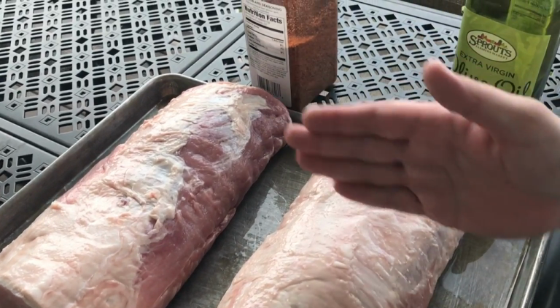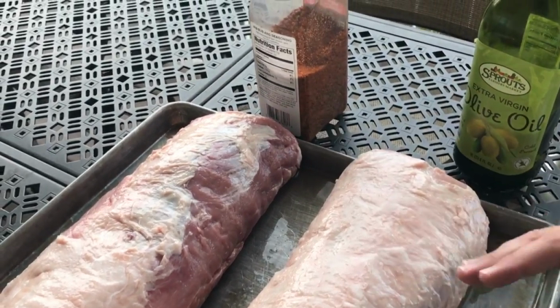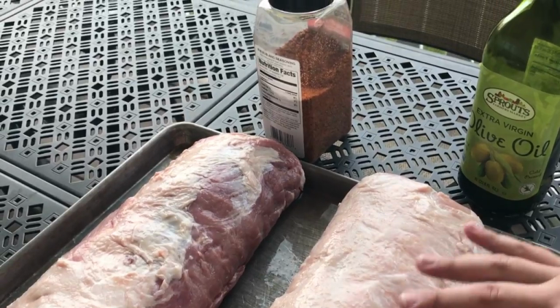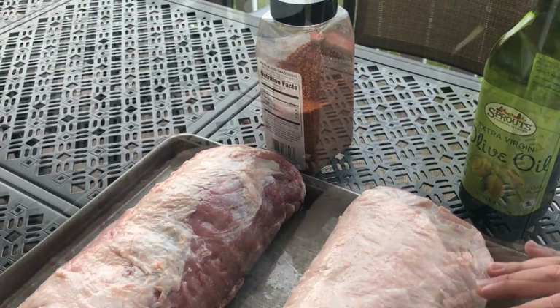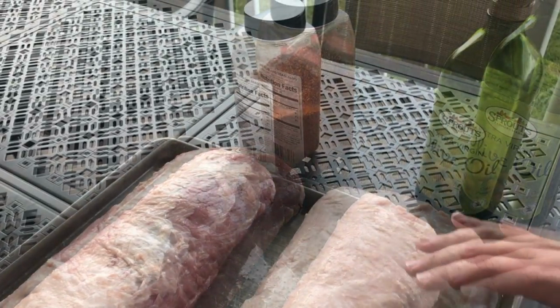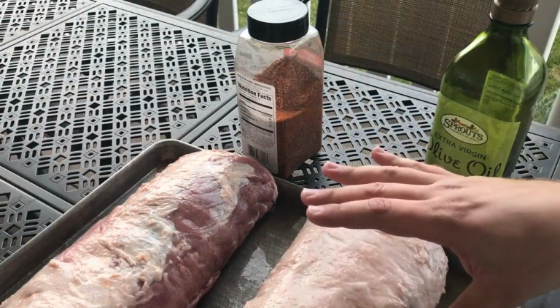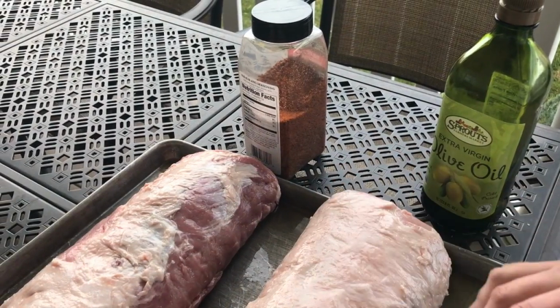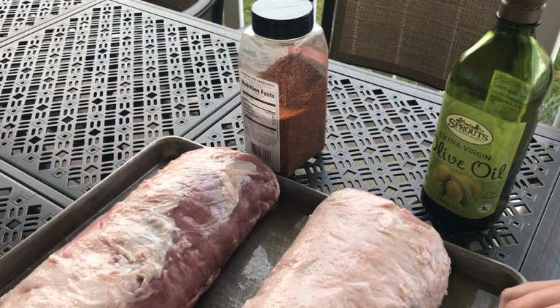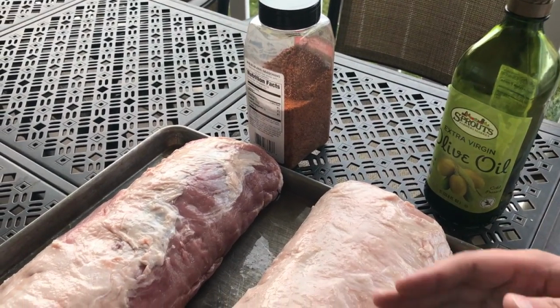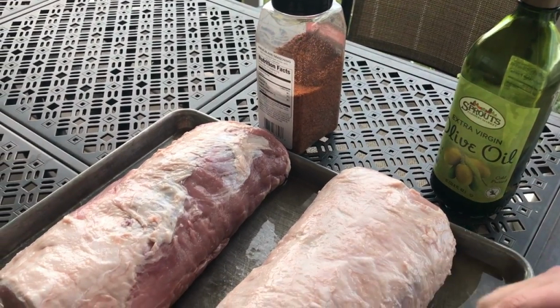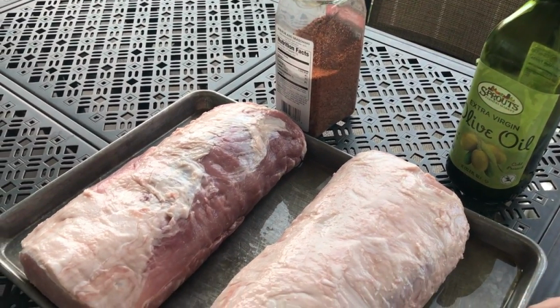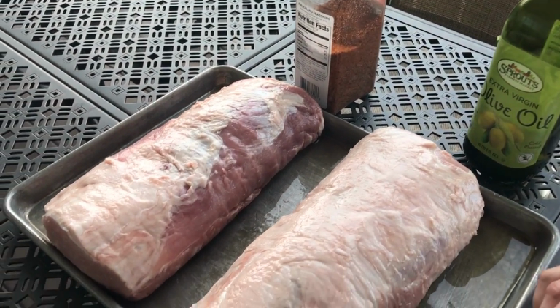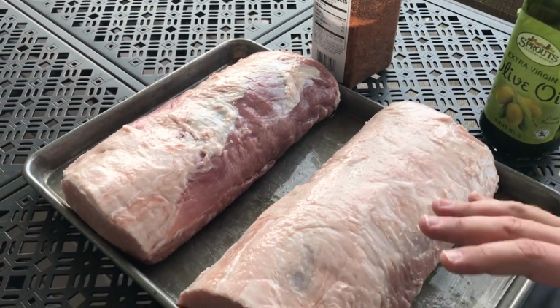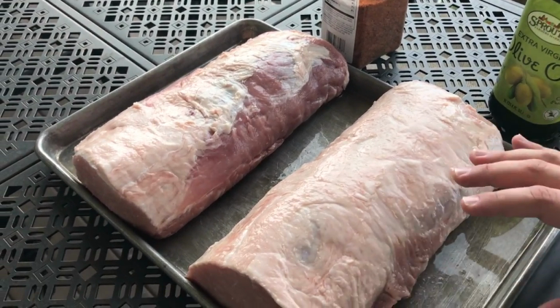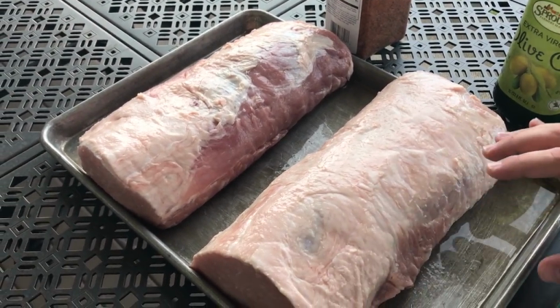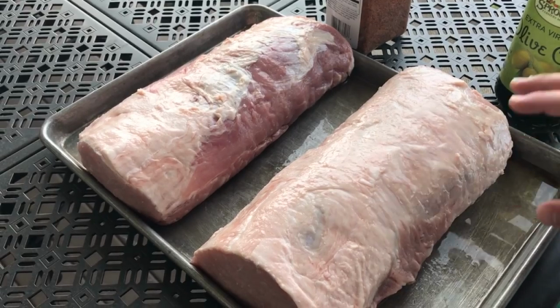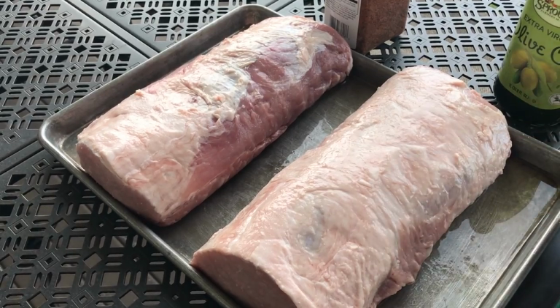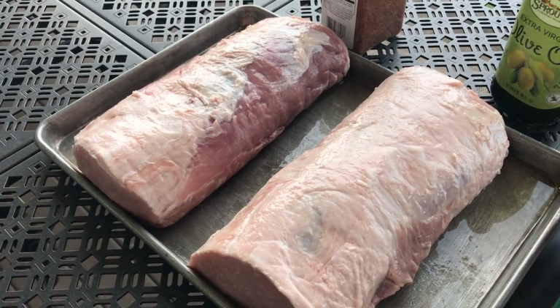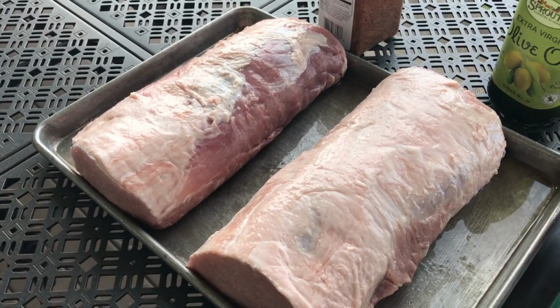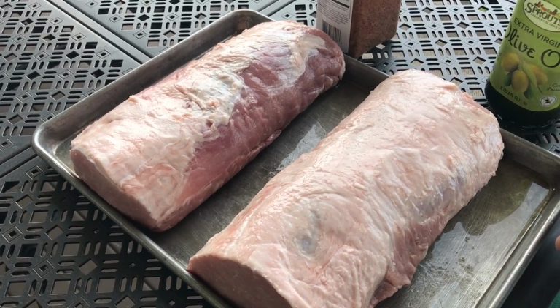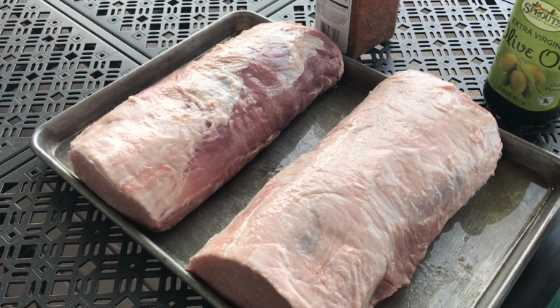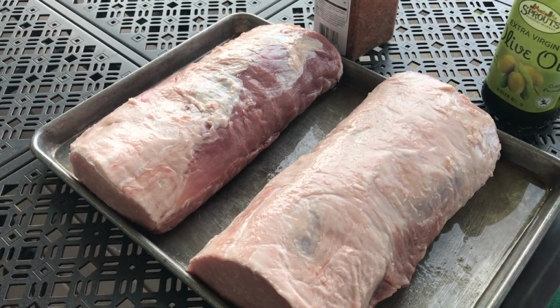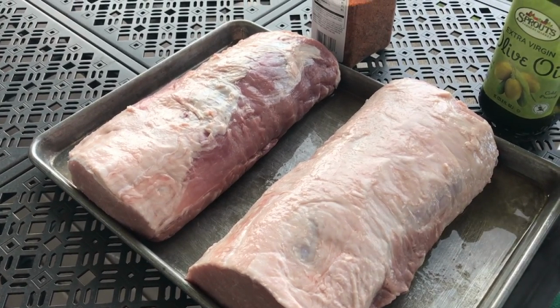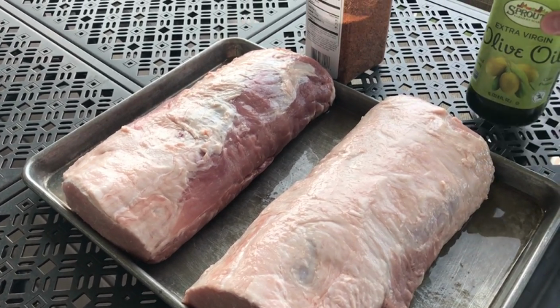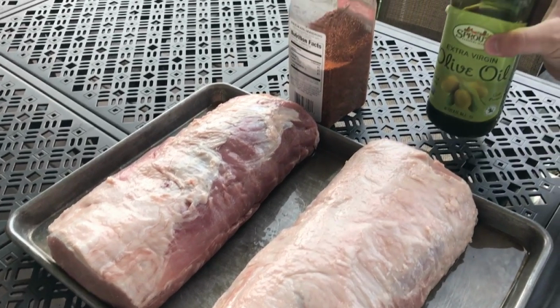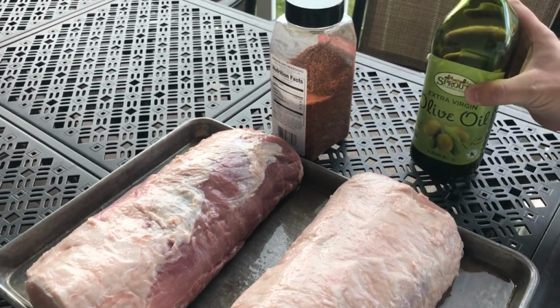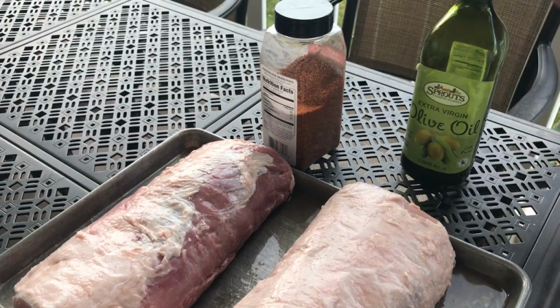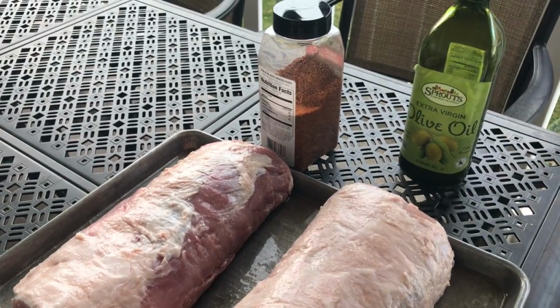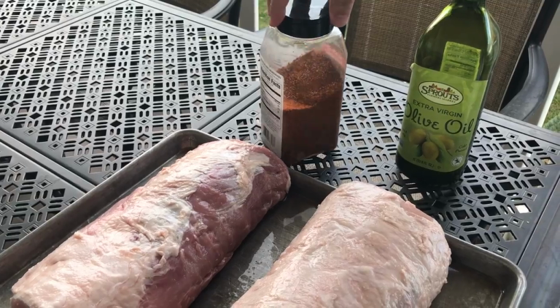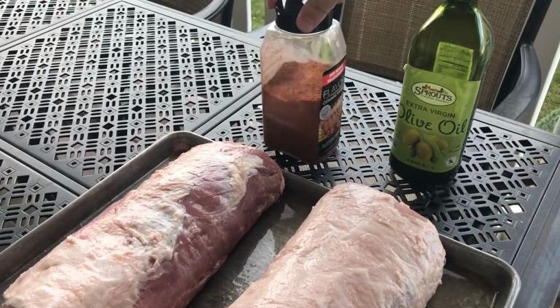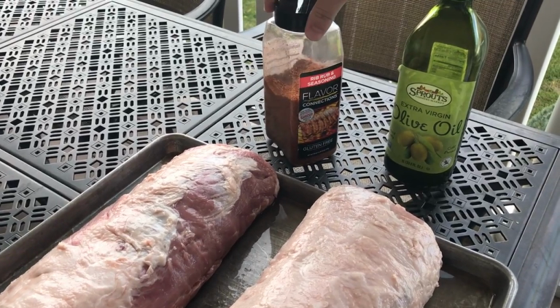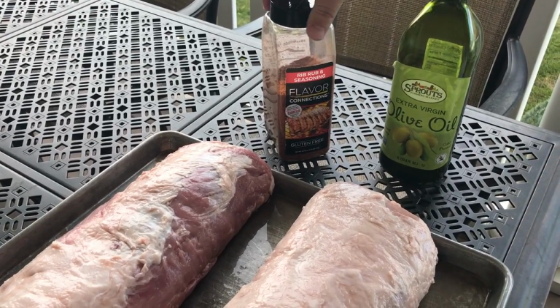We've got basically a 10-pound pork loin — we've cut it in half just to make it cook faster. So all we're going to be doing is putting some olive oil on it and your favorite barbecue rub.